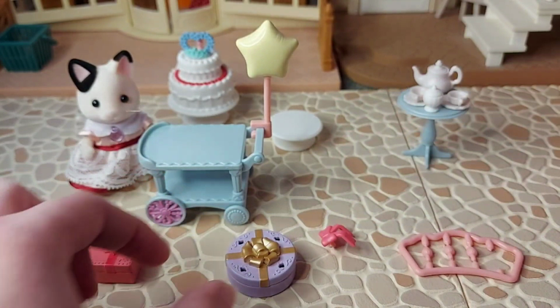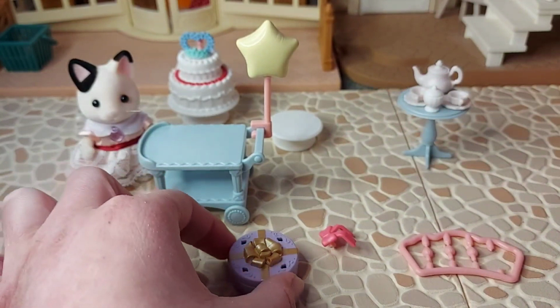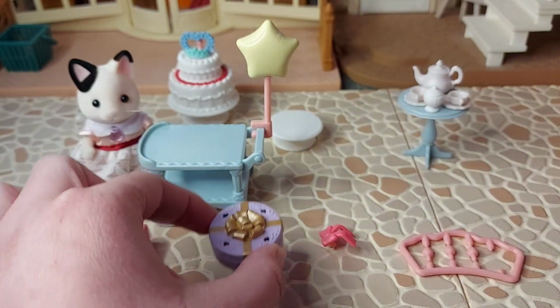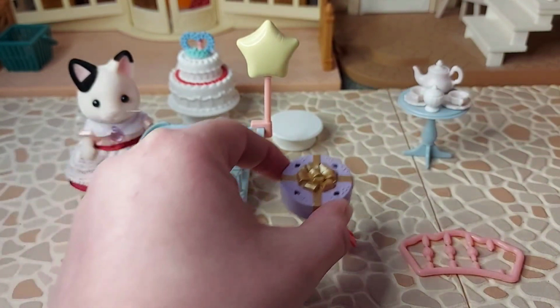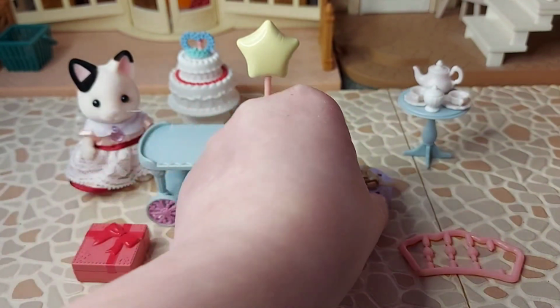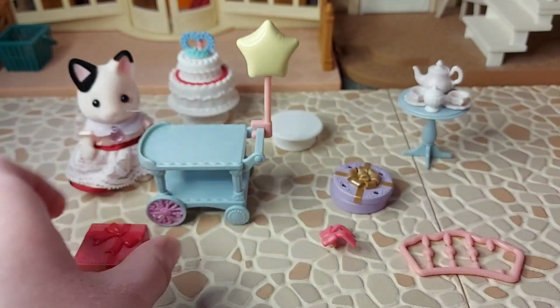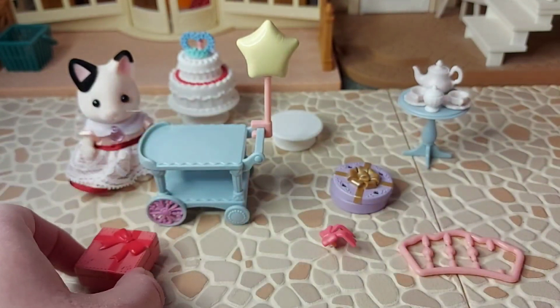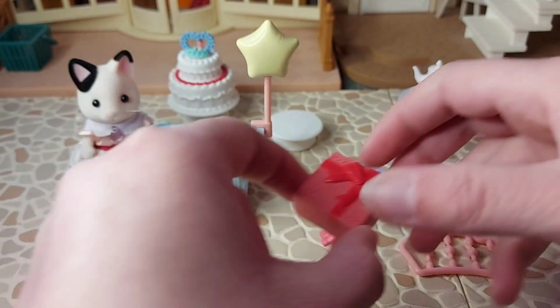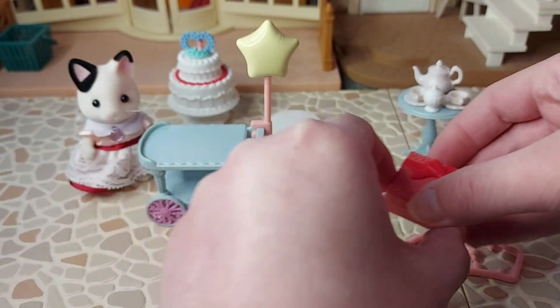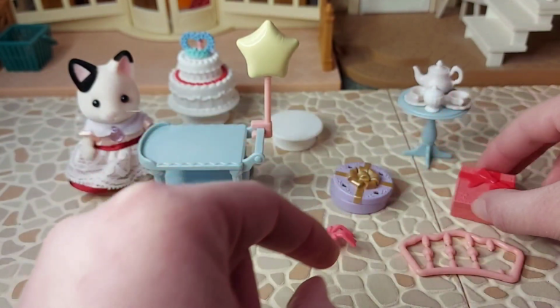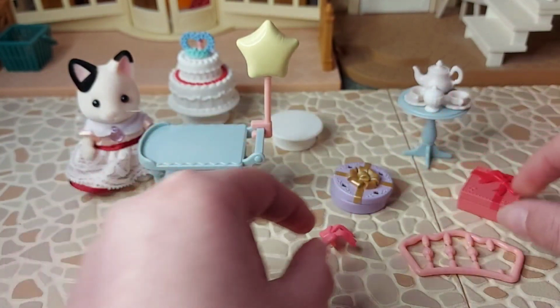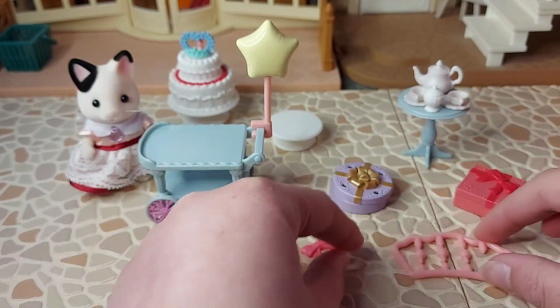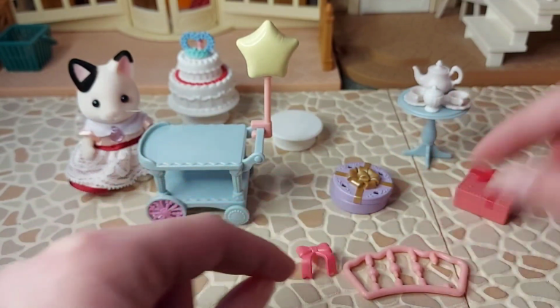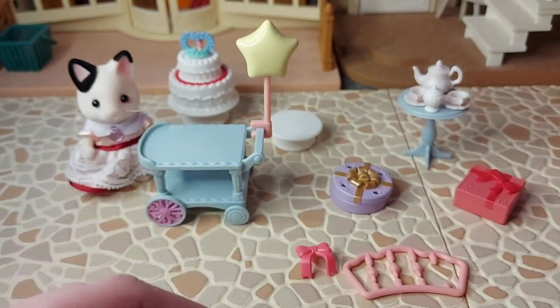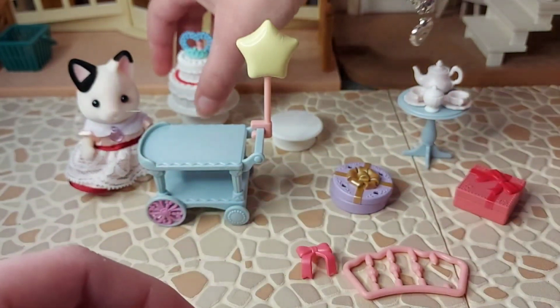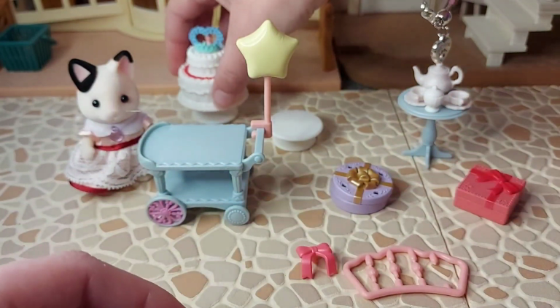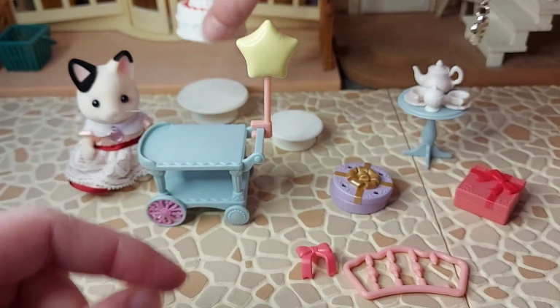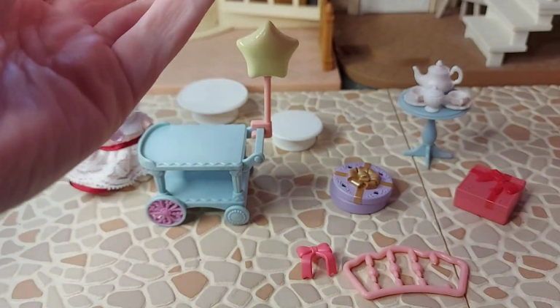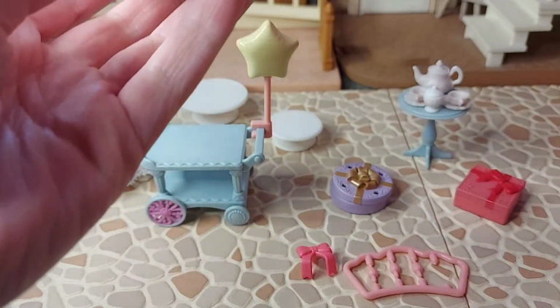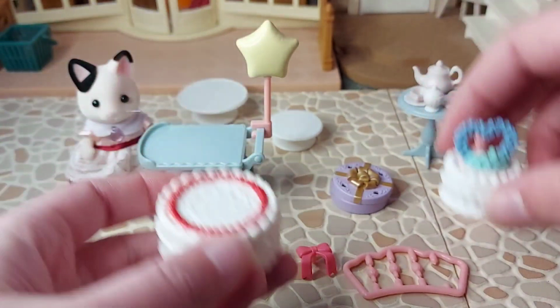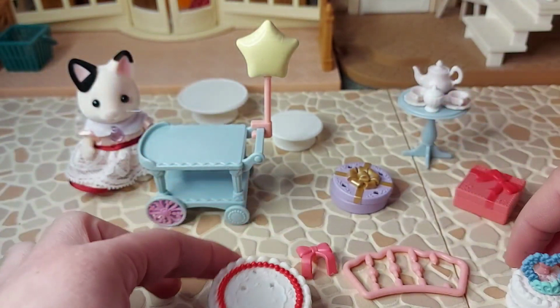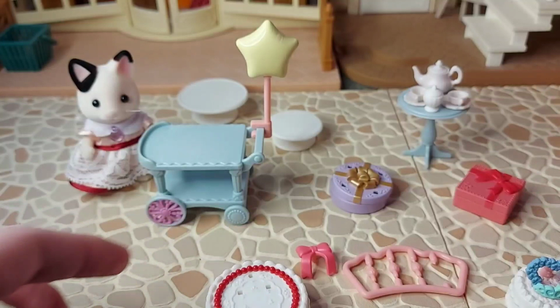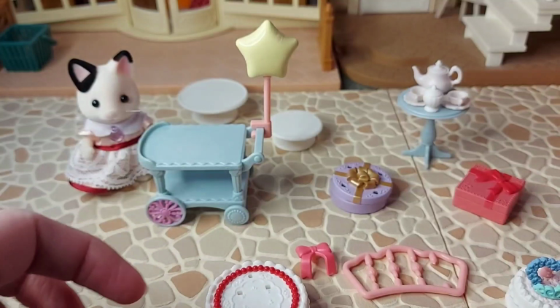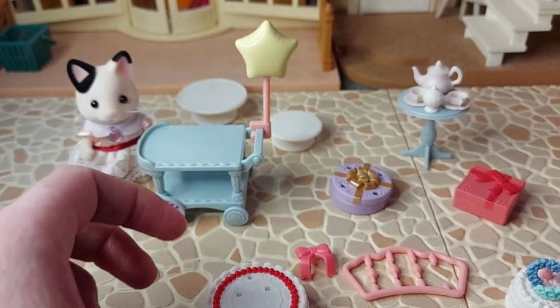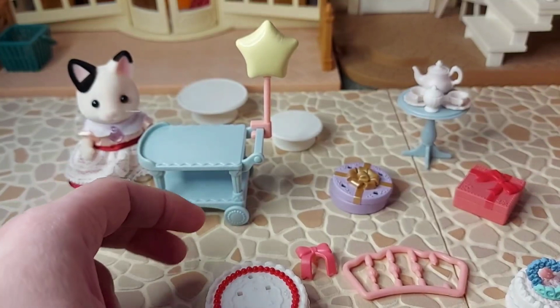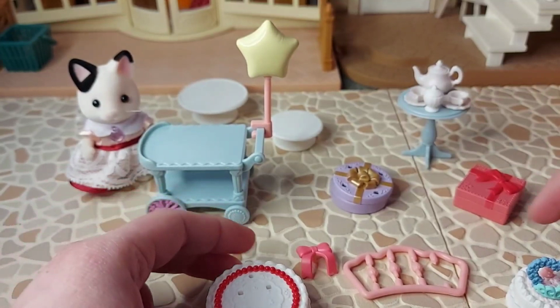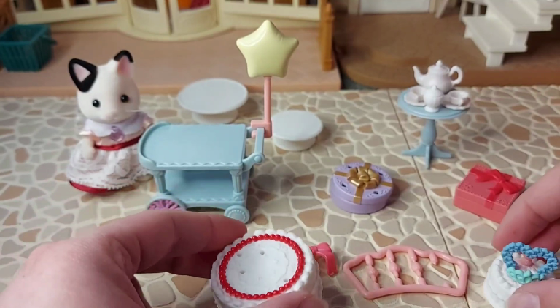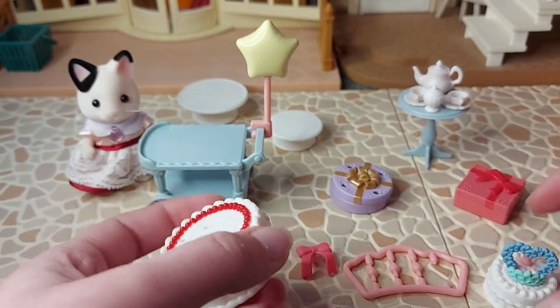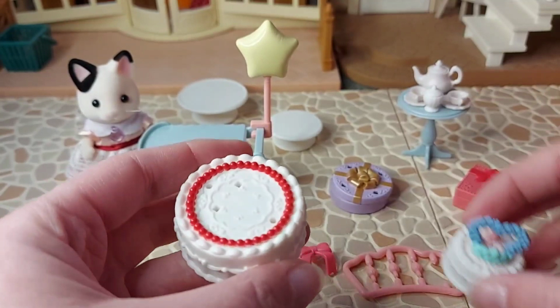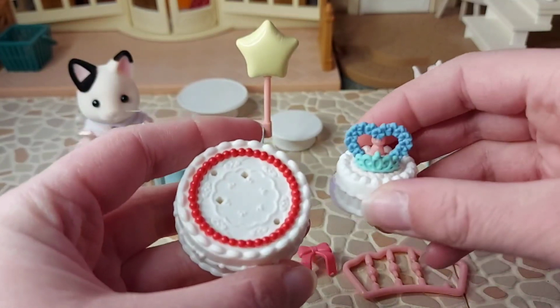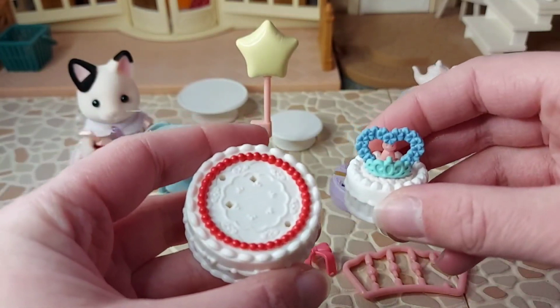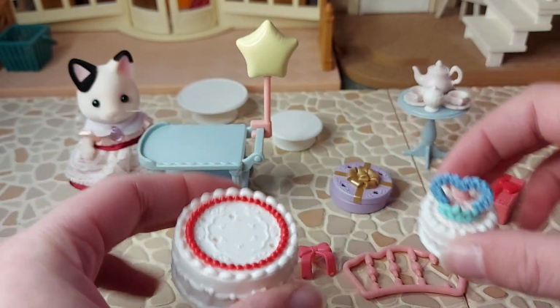The idea for the strawberries and the ribbon is so you can change how you decorate the cake. So now I've got it in two parts like that. These parts come off as well, so you could arrange the decorations differently.